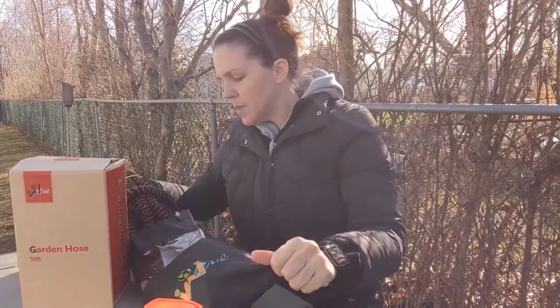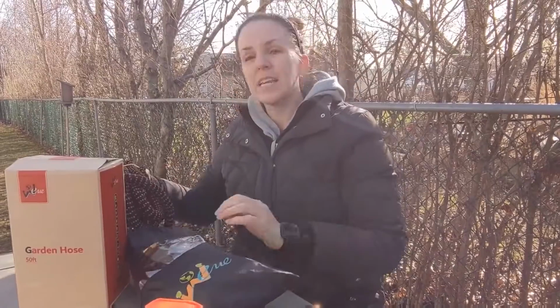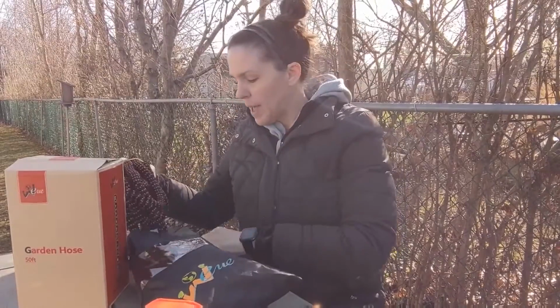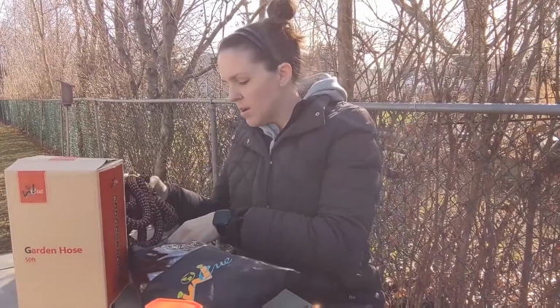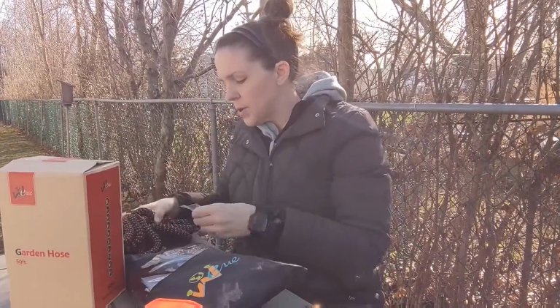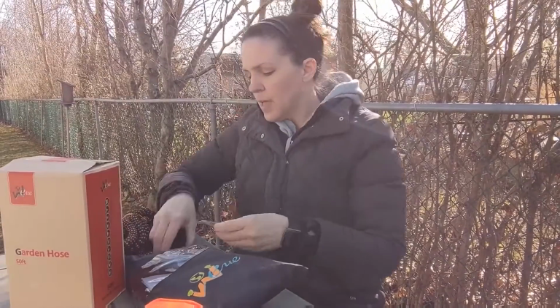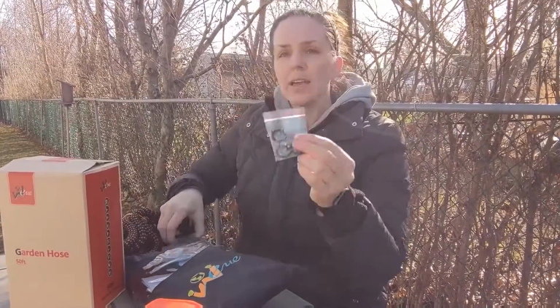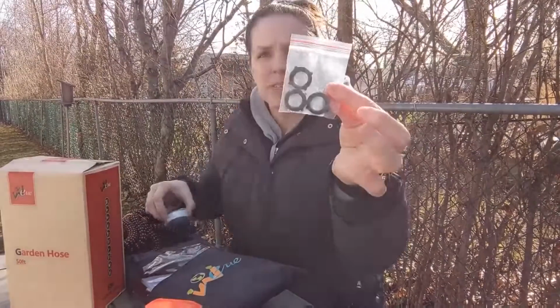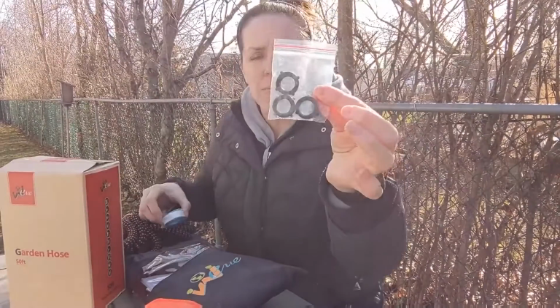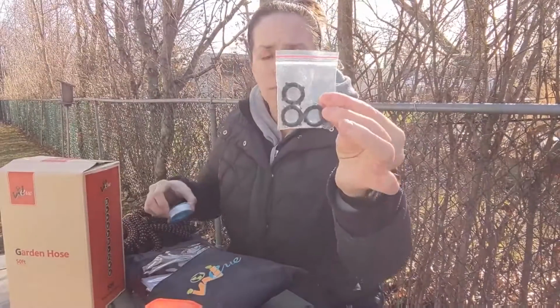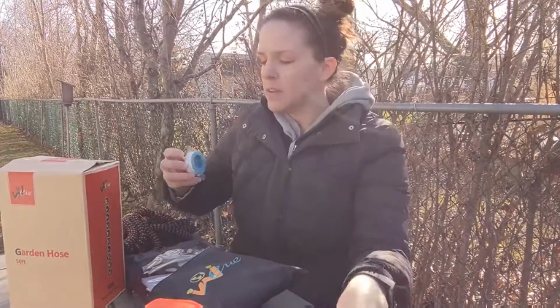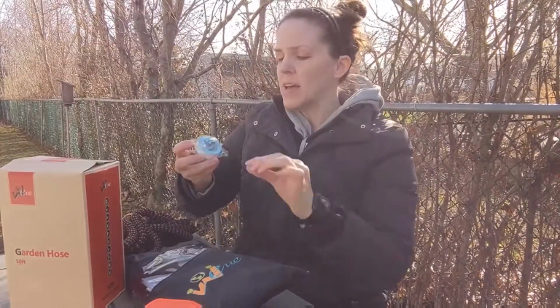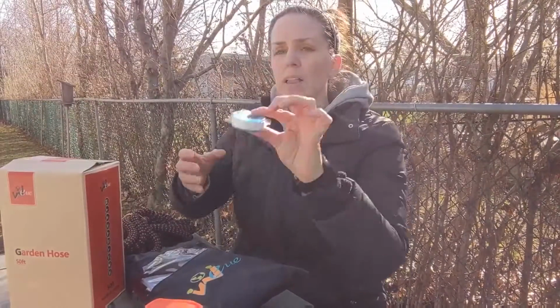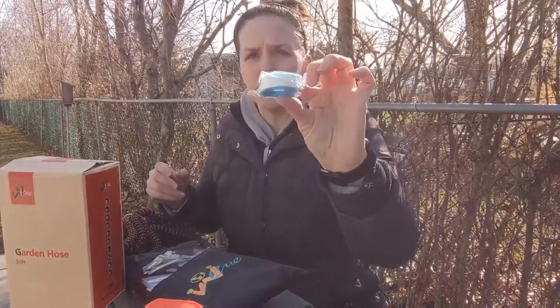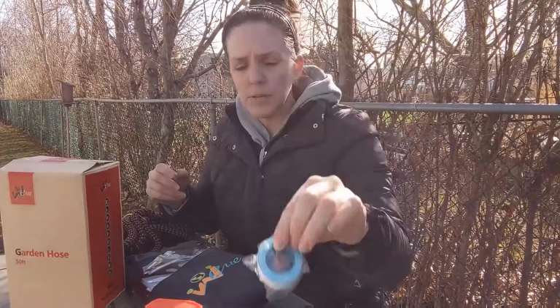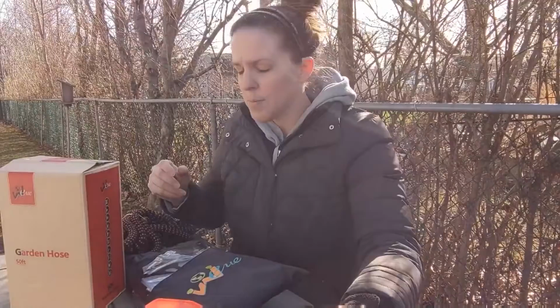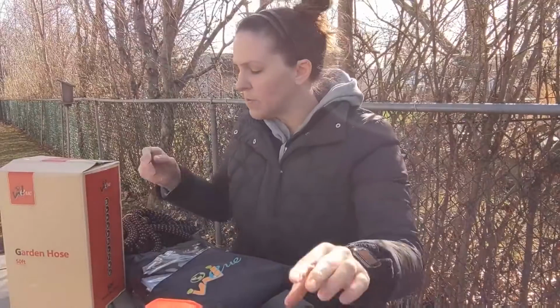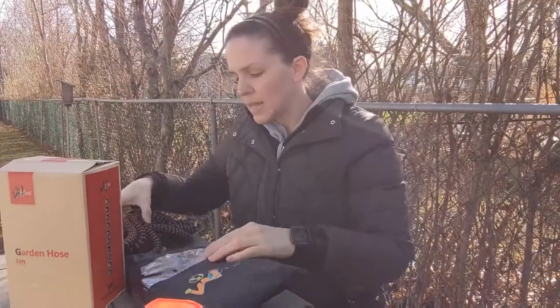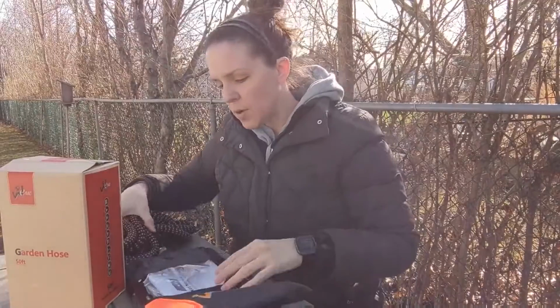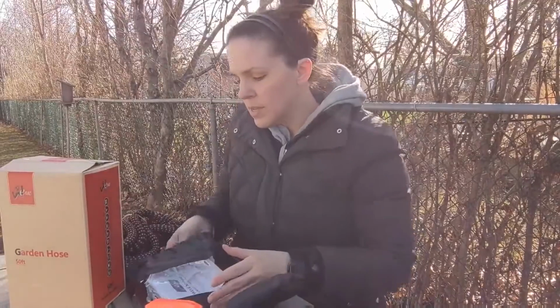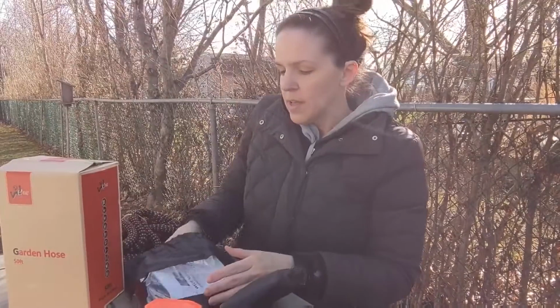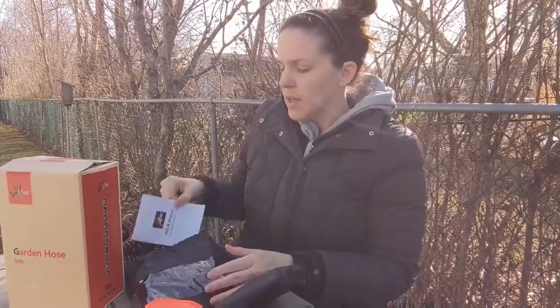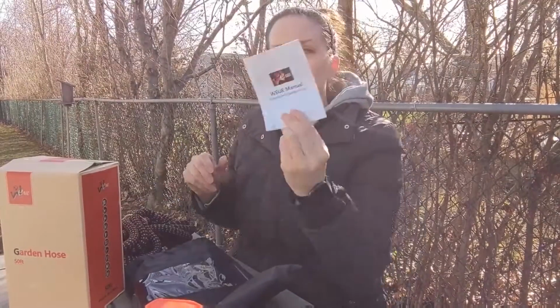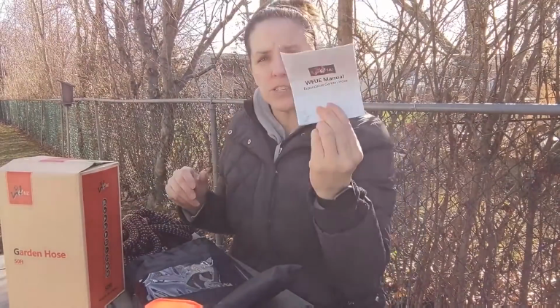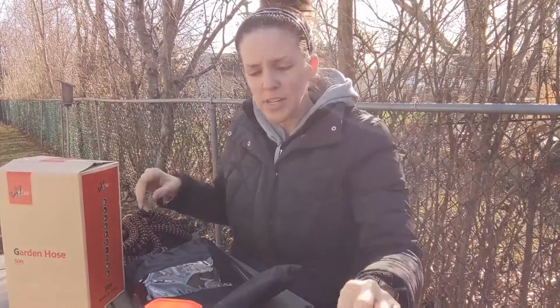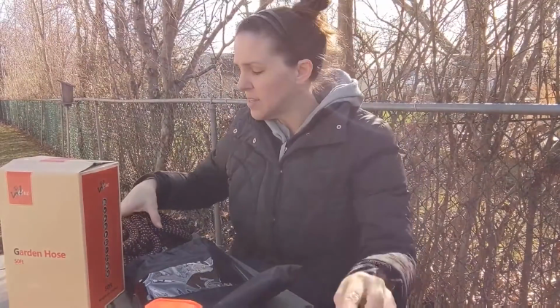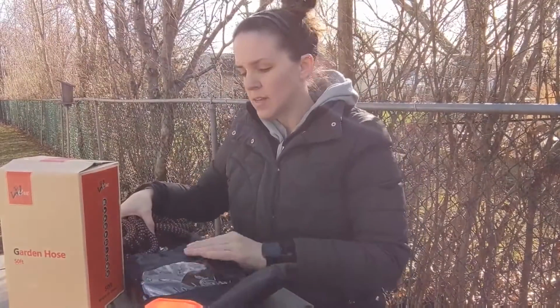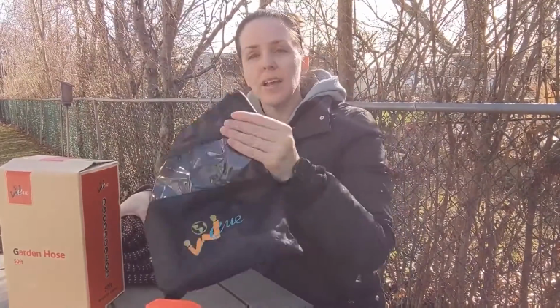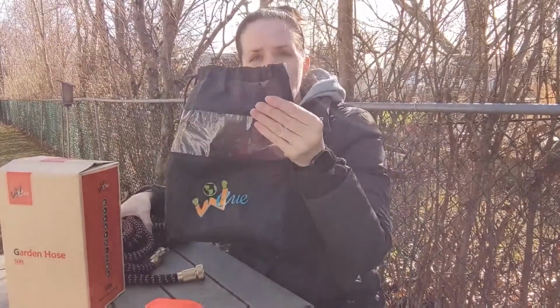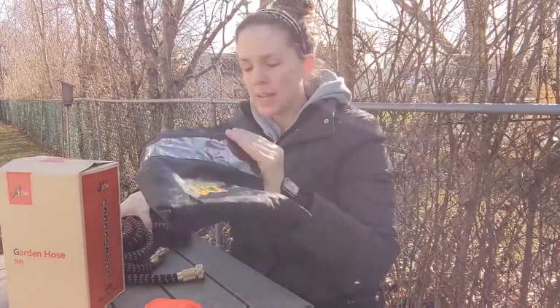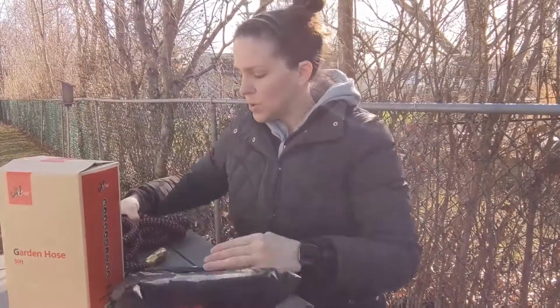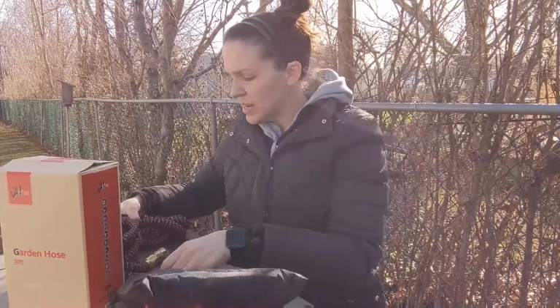I'm going to take it out of the bag here and show you. It came with some rubber seals as well as some plumber's tape if you need any of those, instructions, and a bag to hold it in.